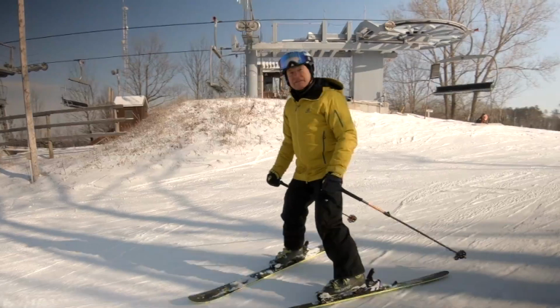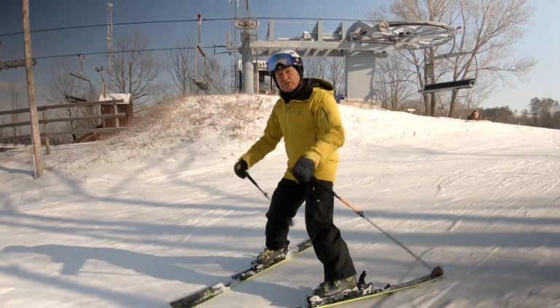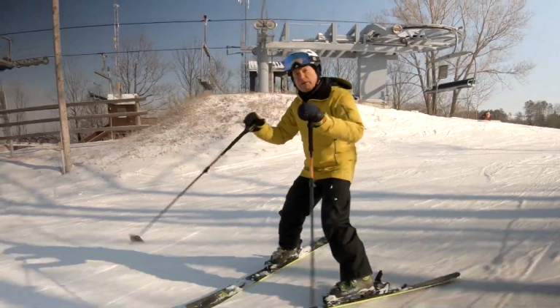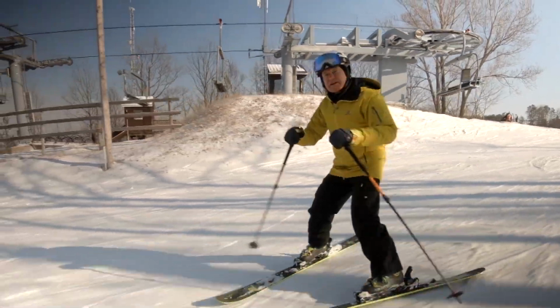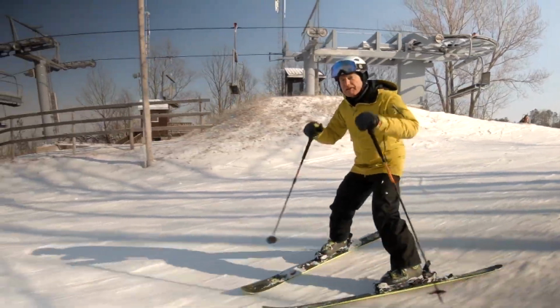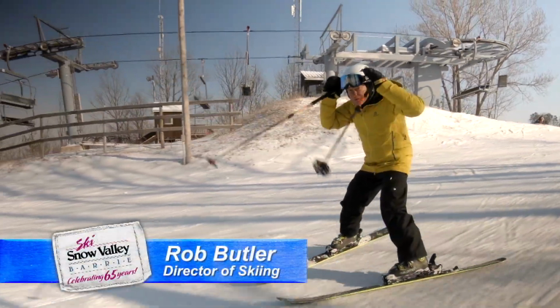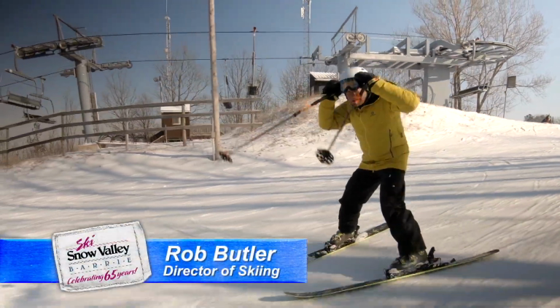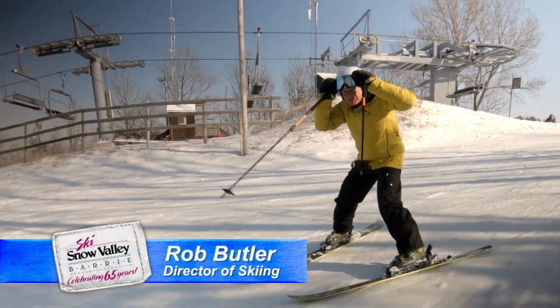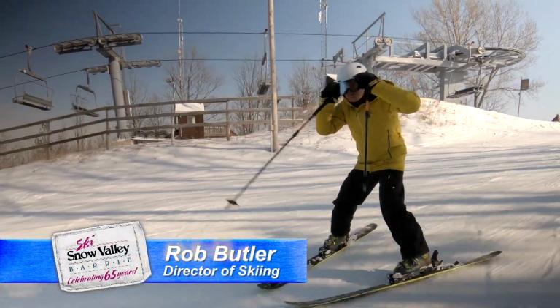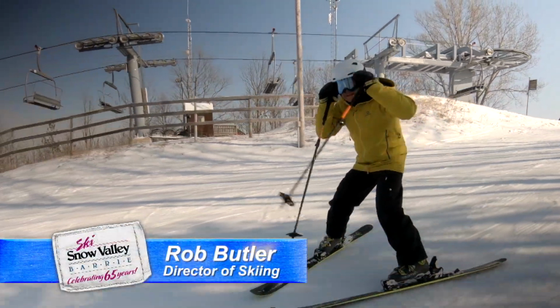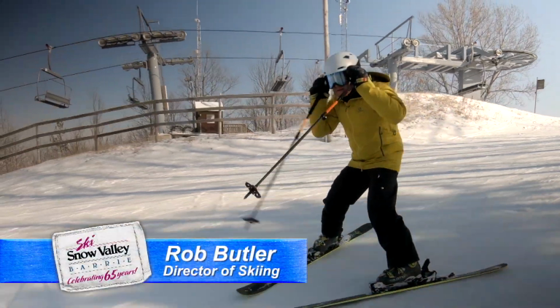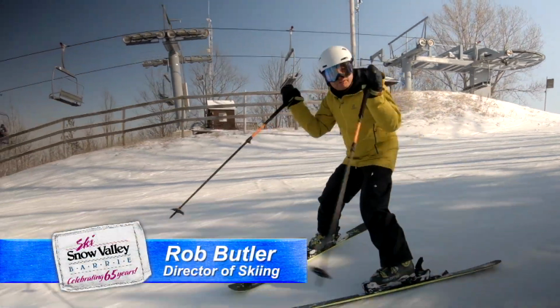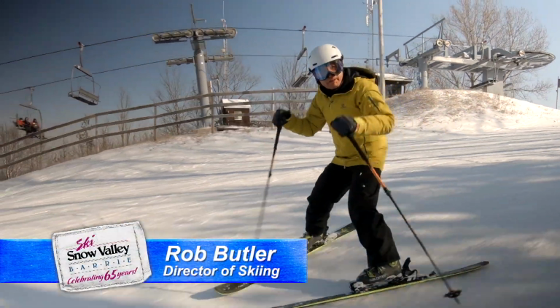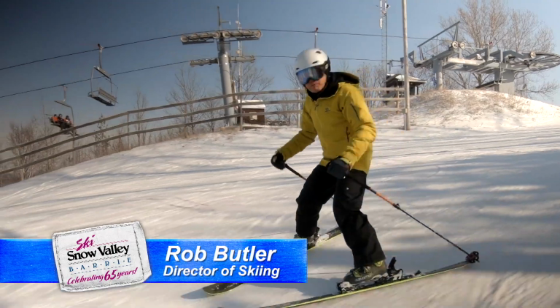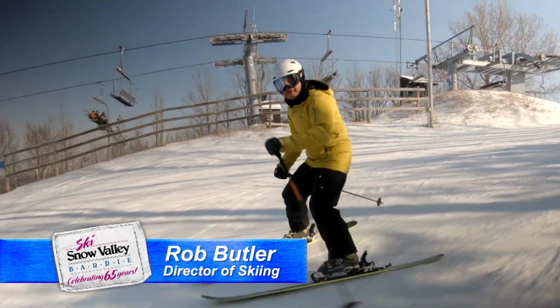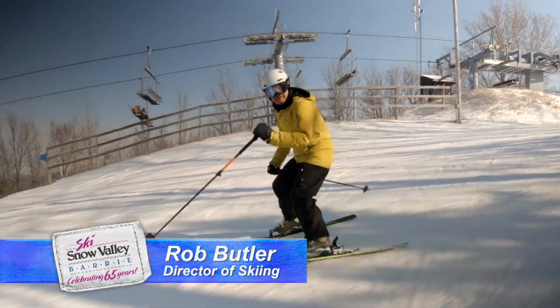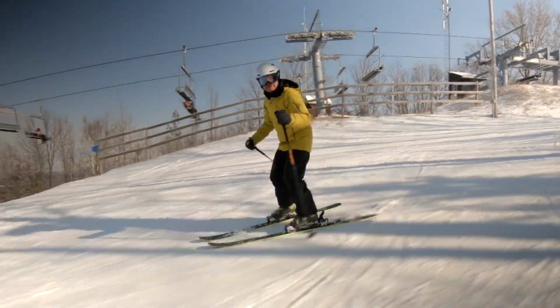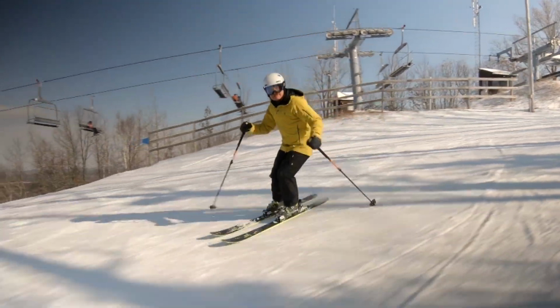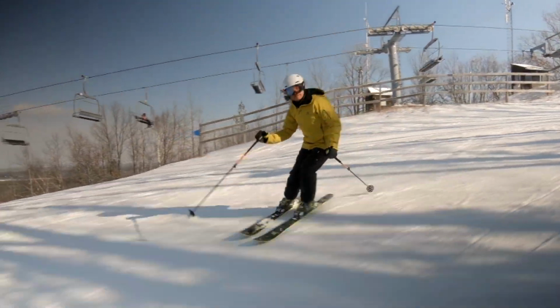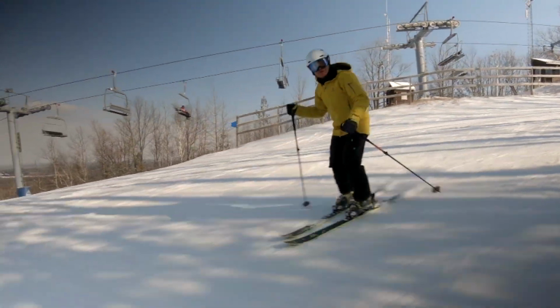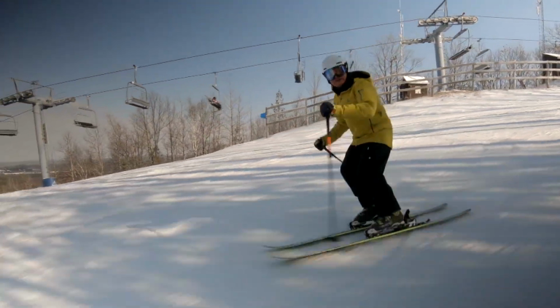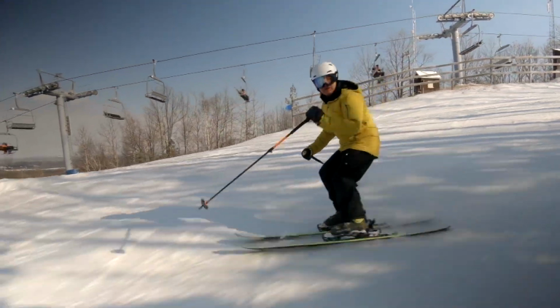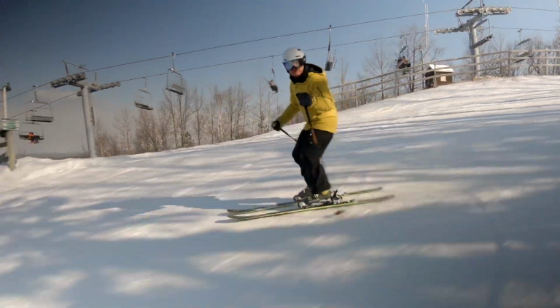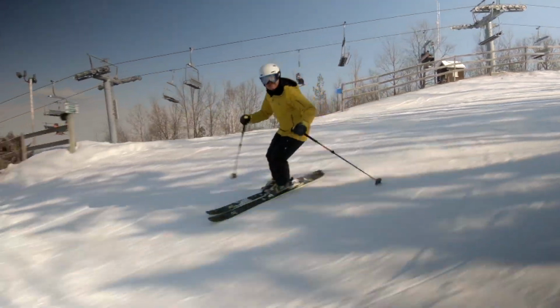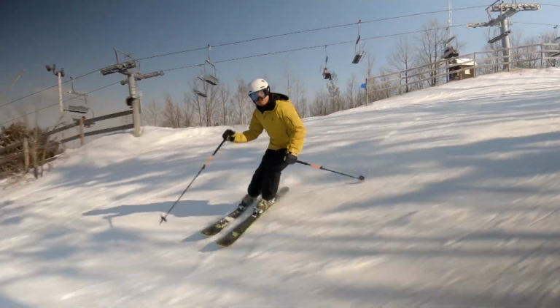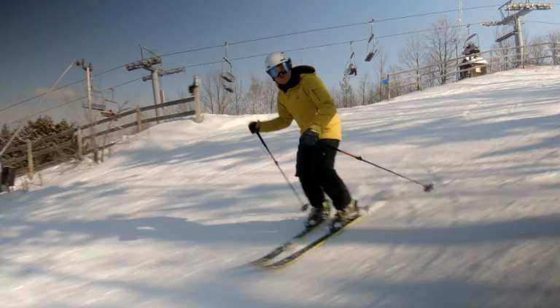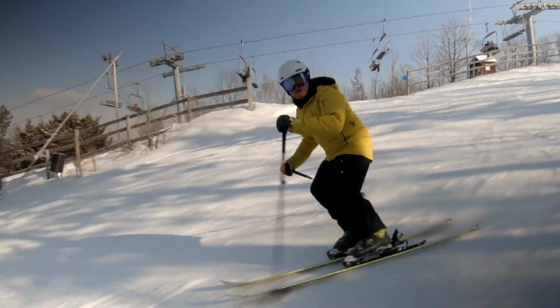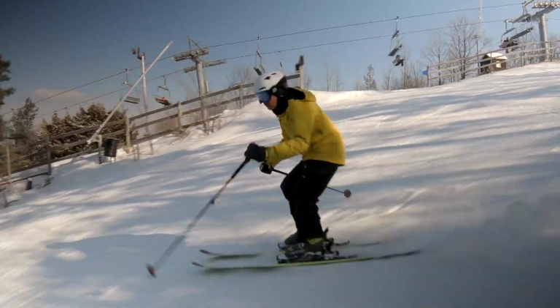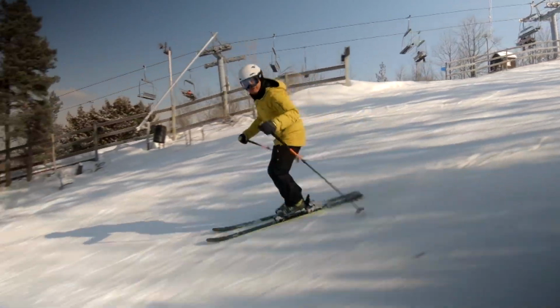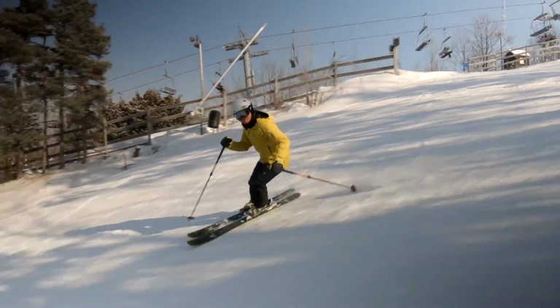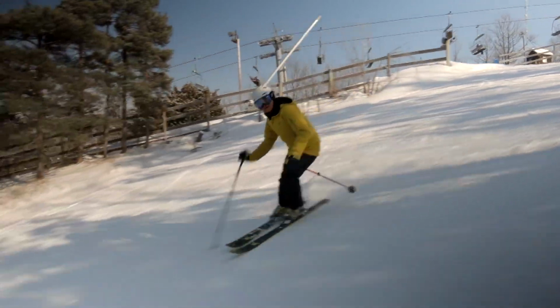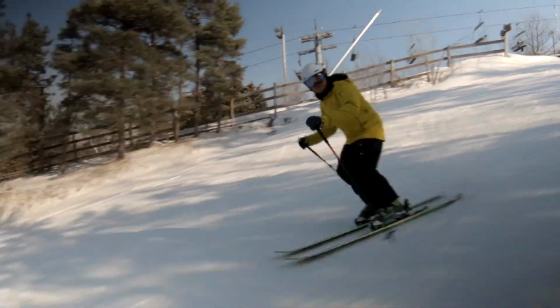So a couple ideas for you today about your pole plant. Is the pole plant important? It is, it still is. Especially if you're going to ski link turns, moguls, powder snow.